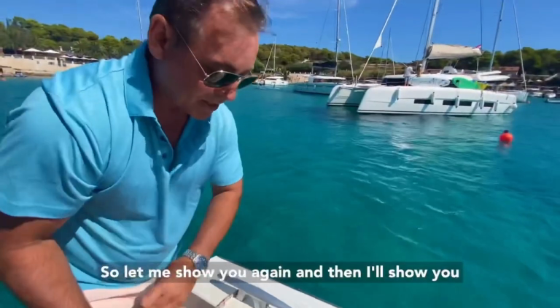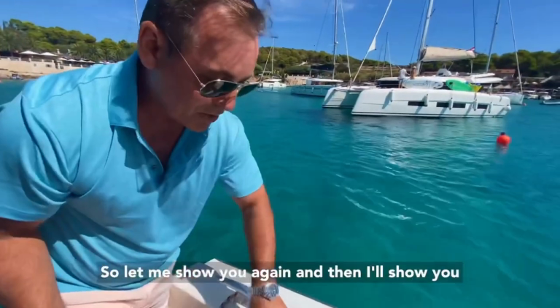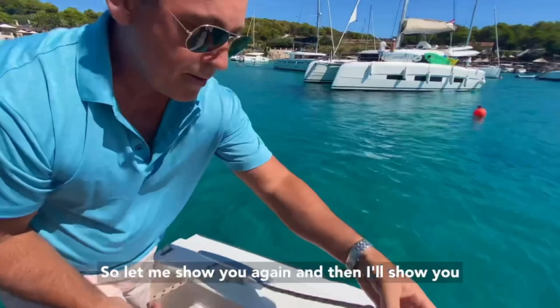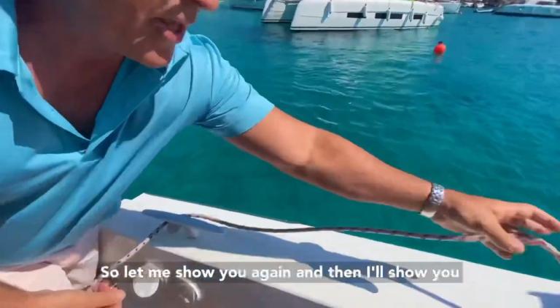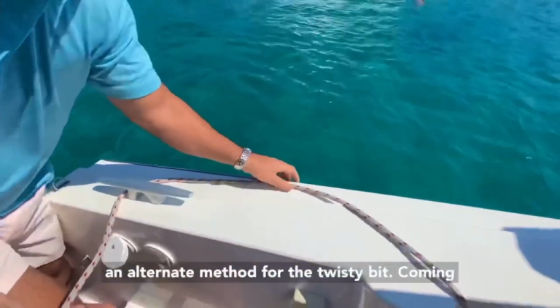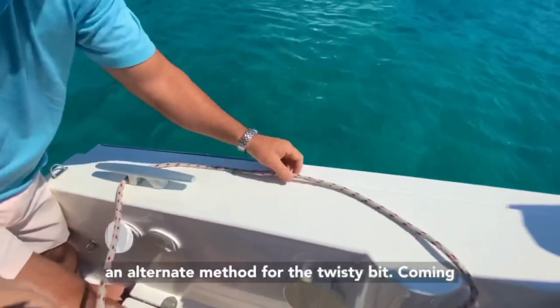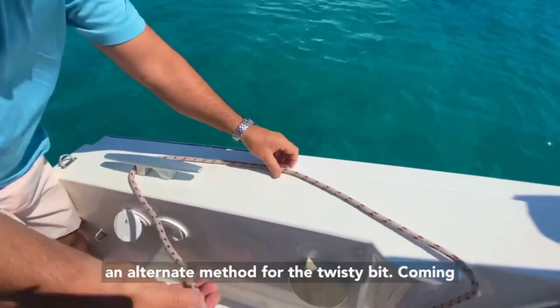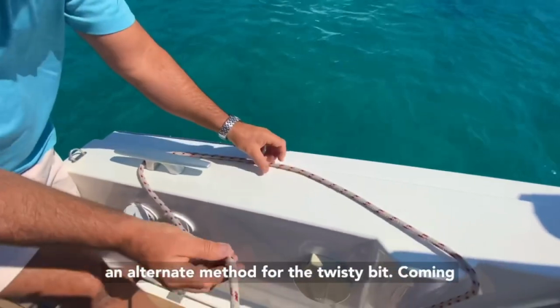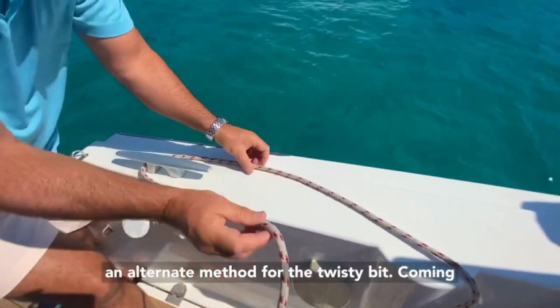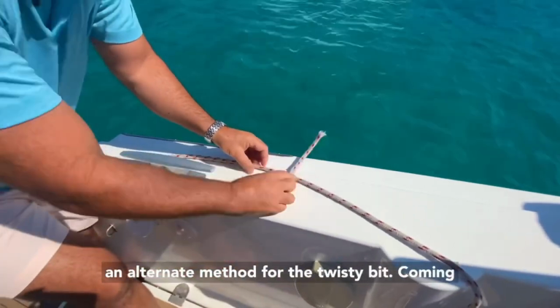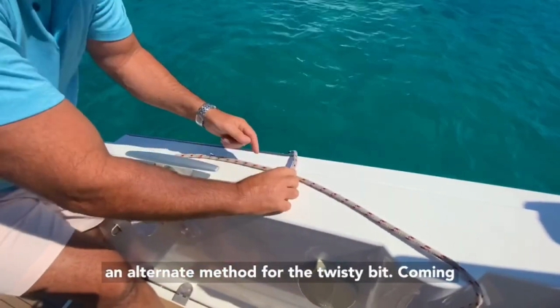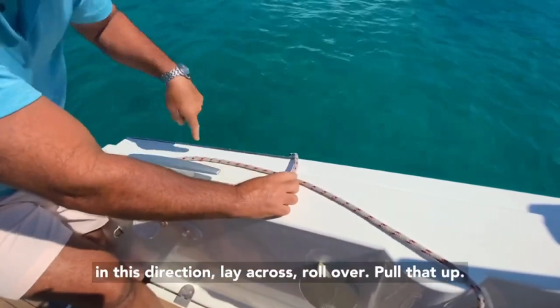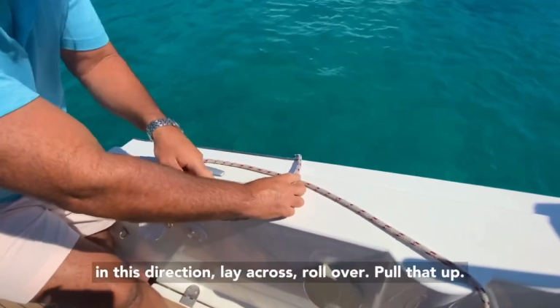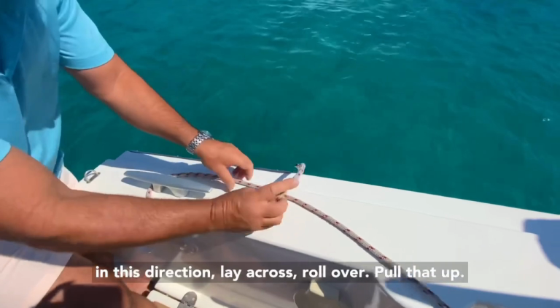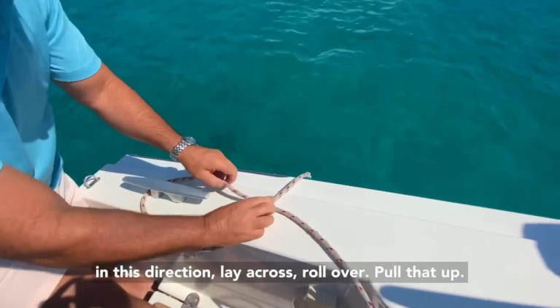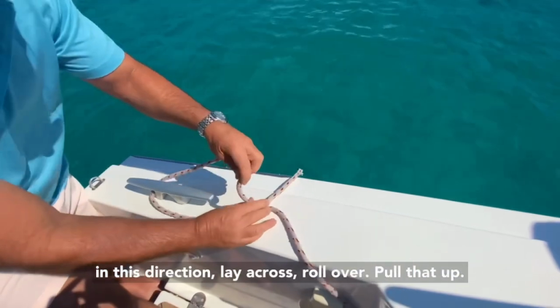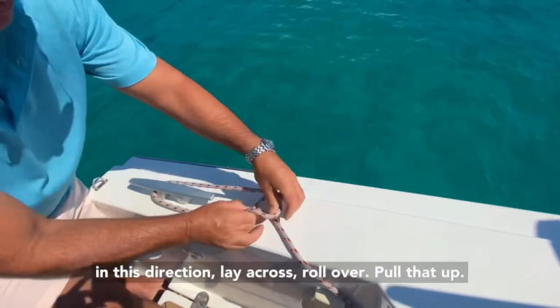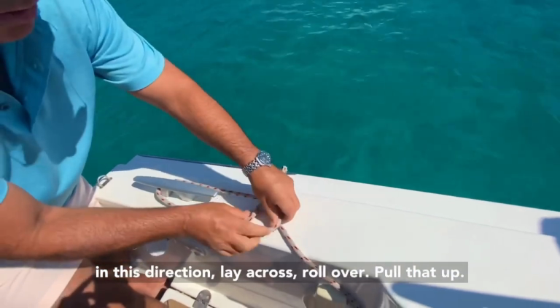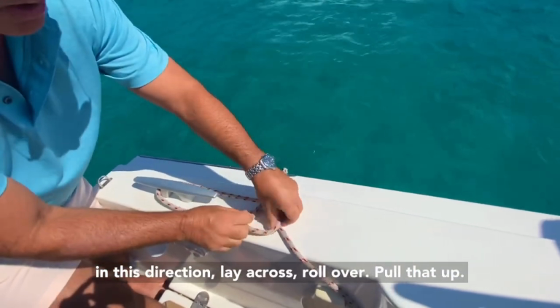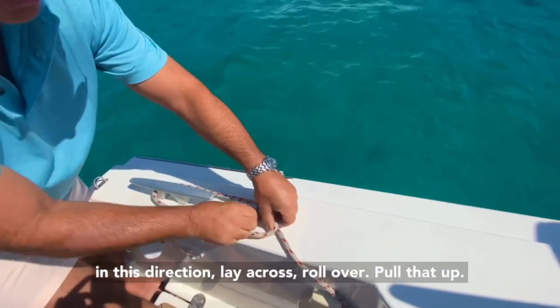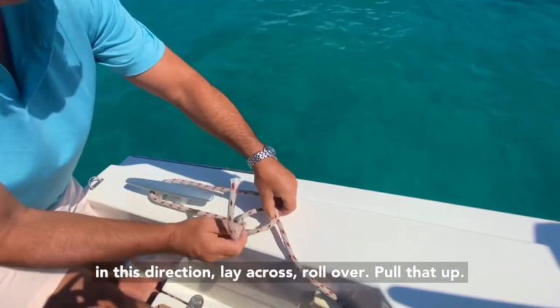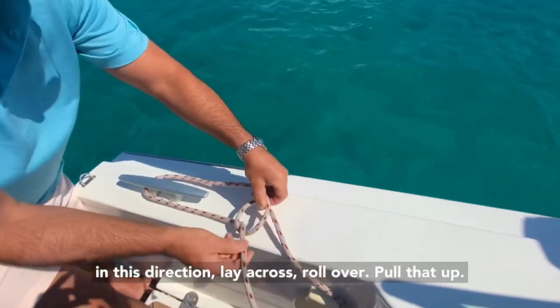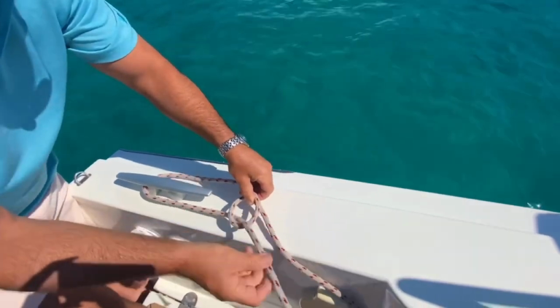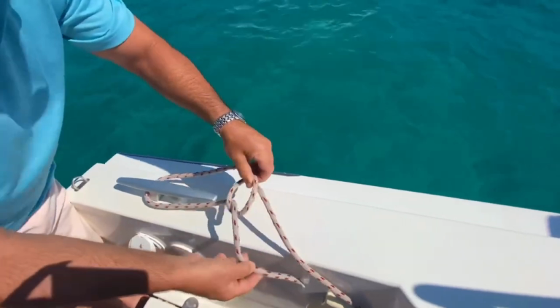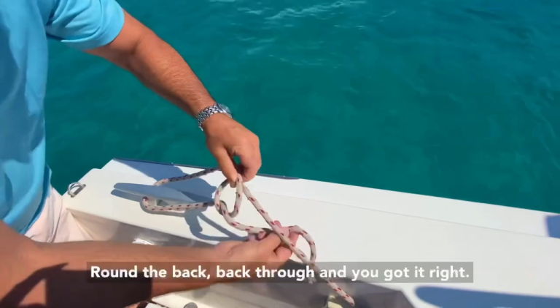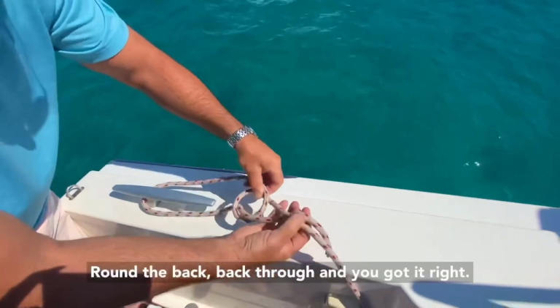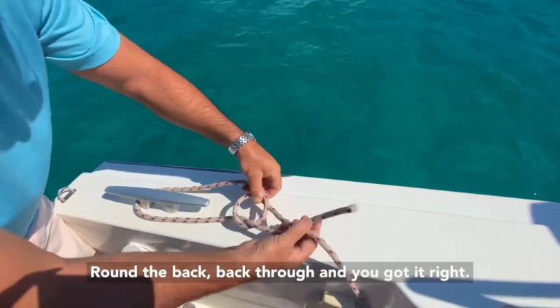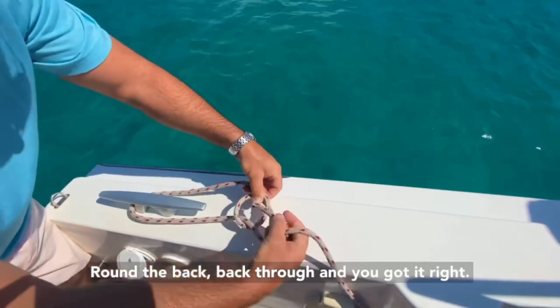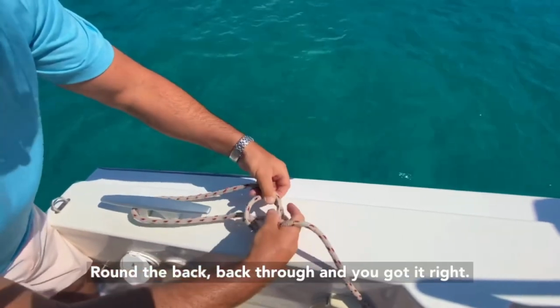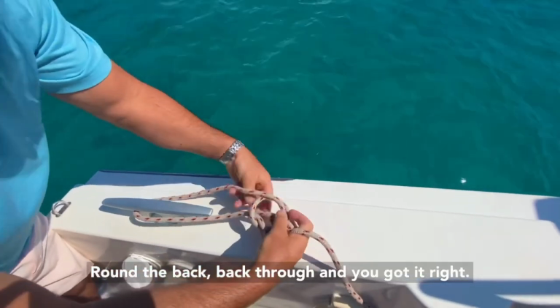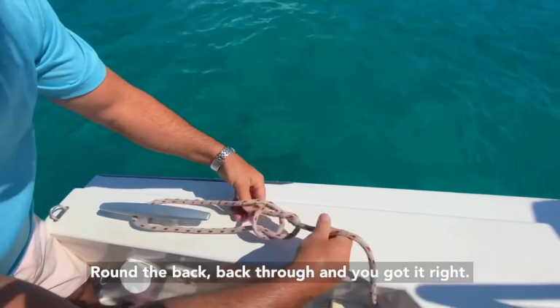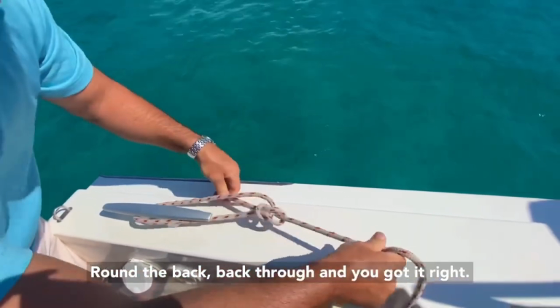So let me show you again. Coming in this direction, lay across, roll over, pull that up, around the back, back through, and you've got it right.